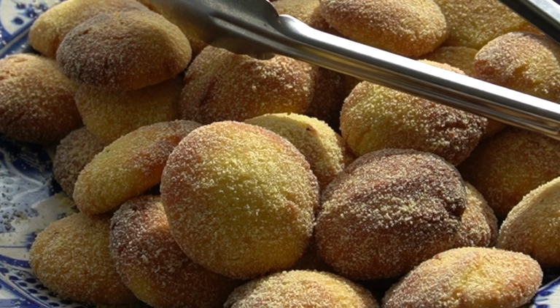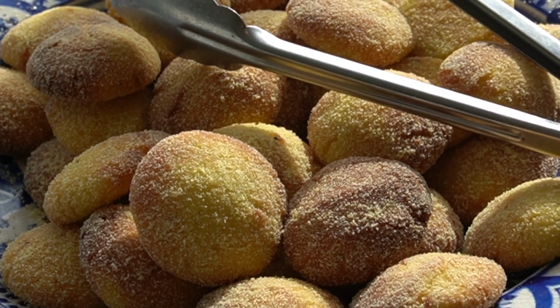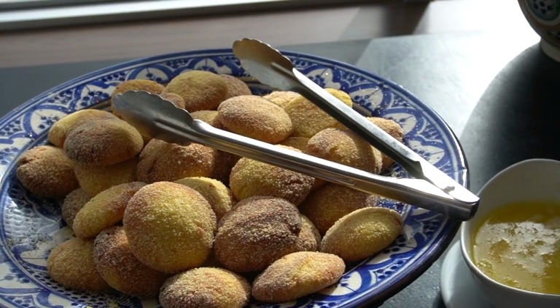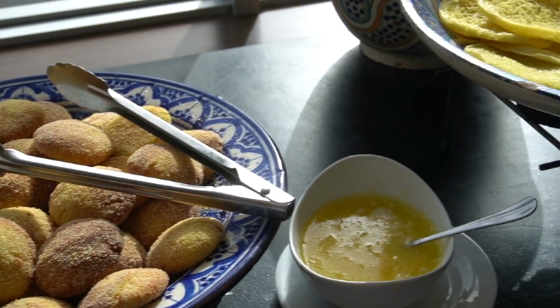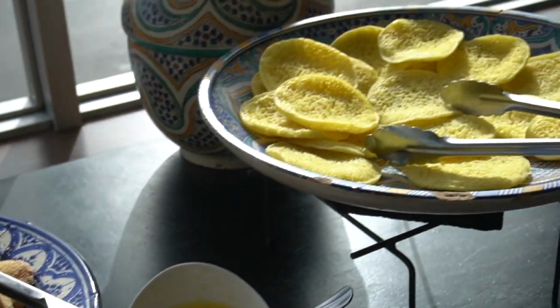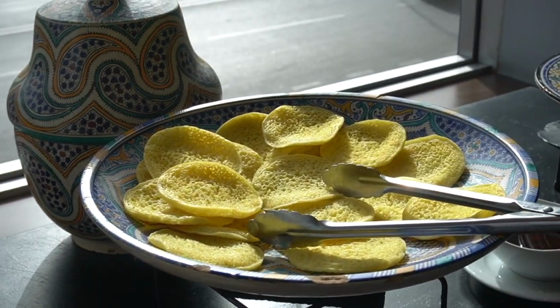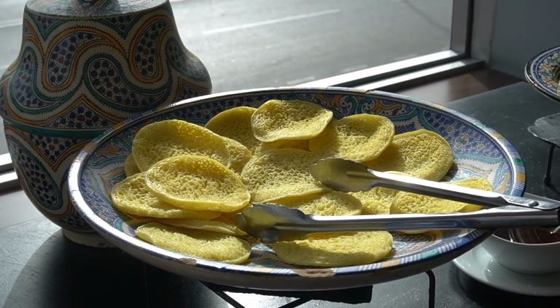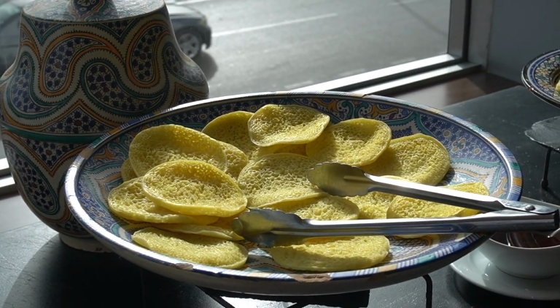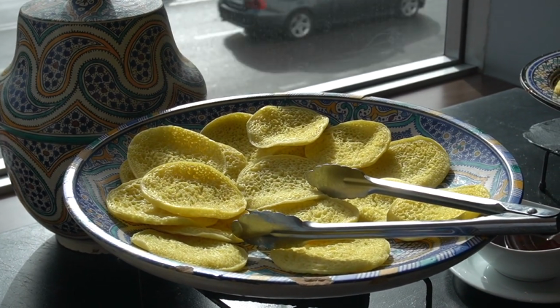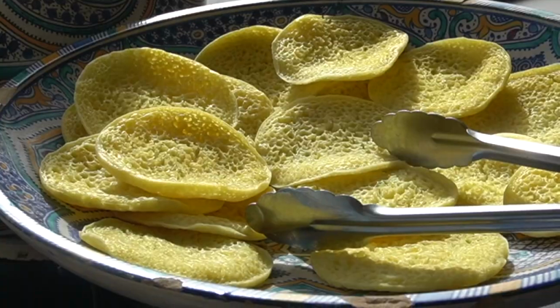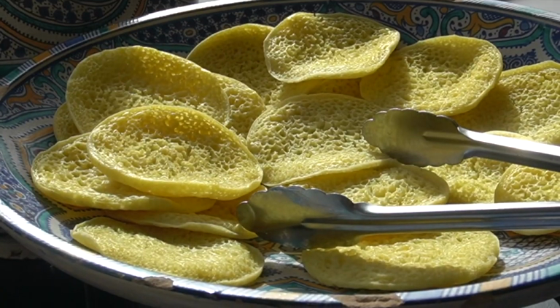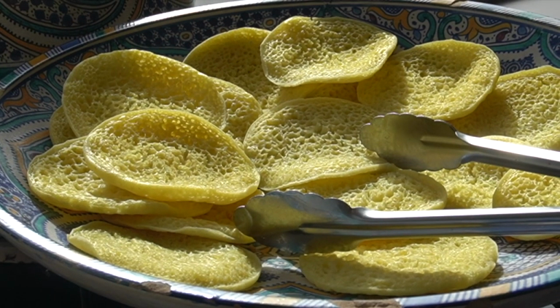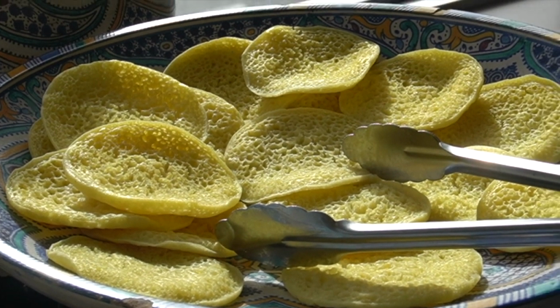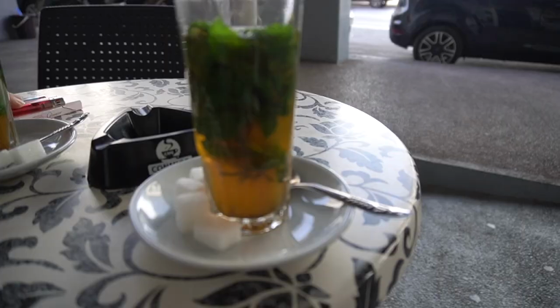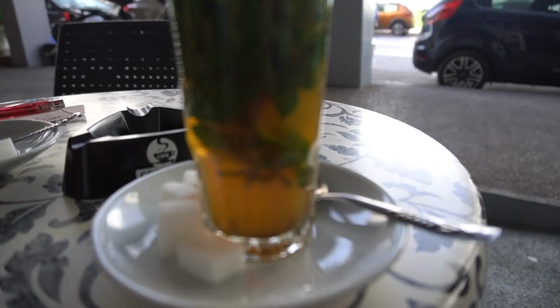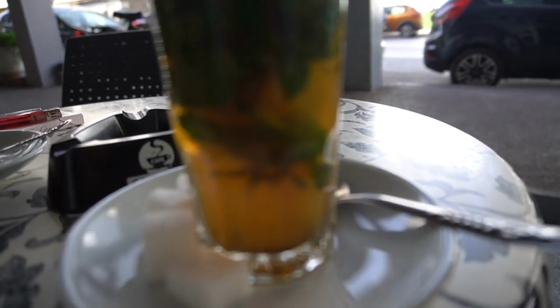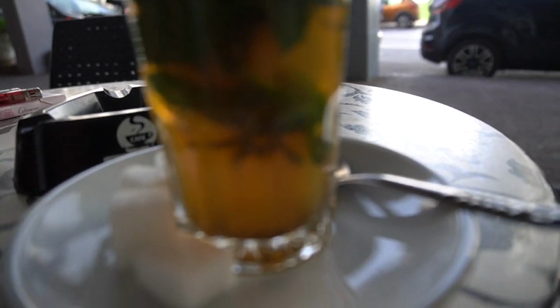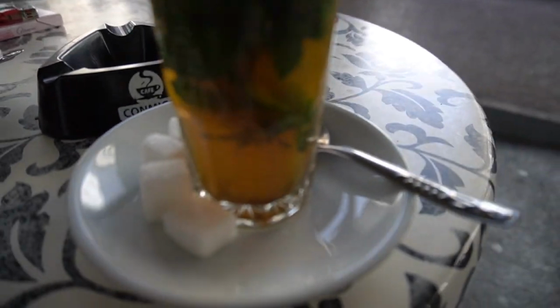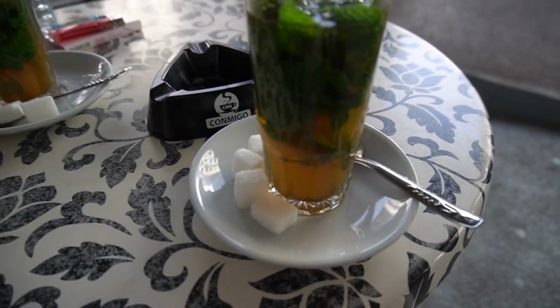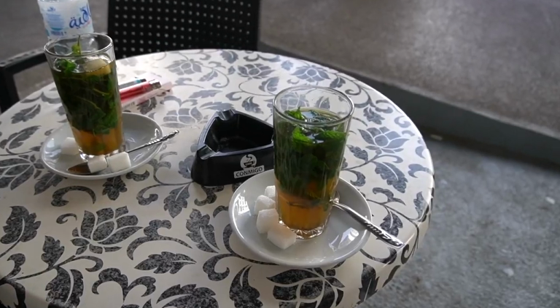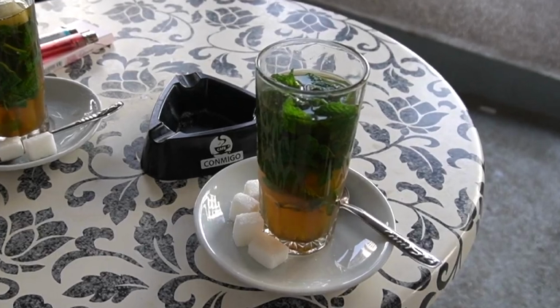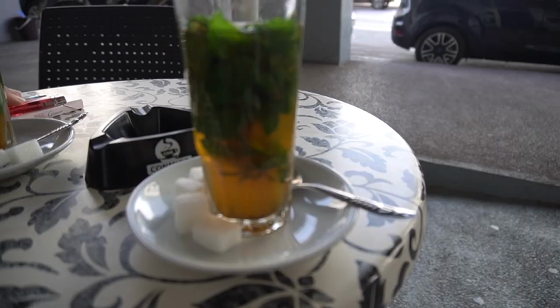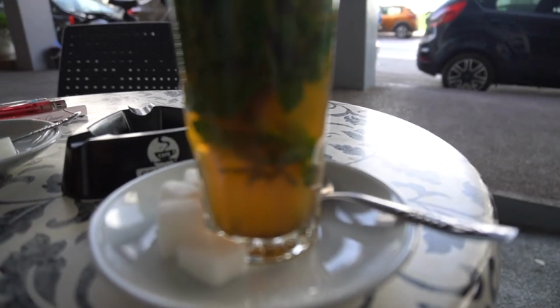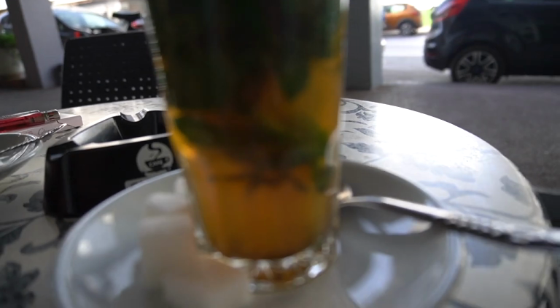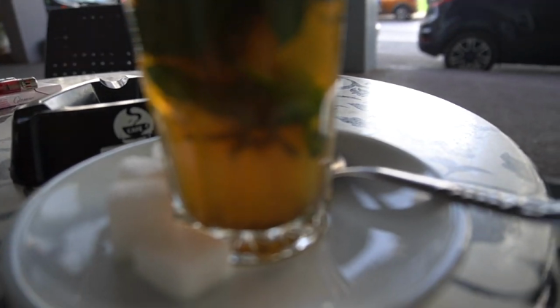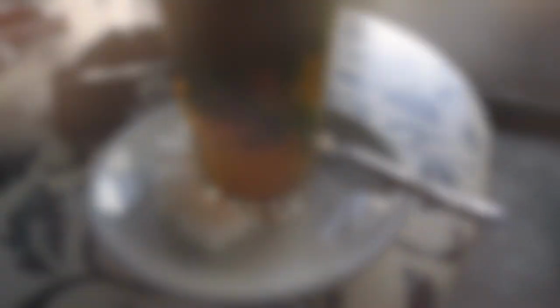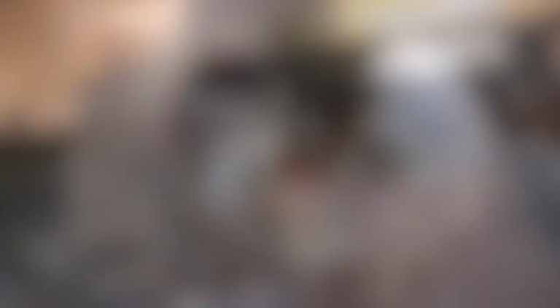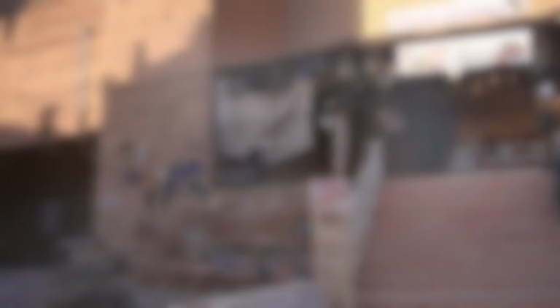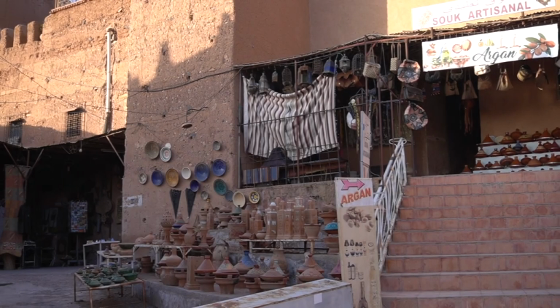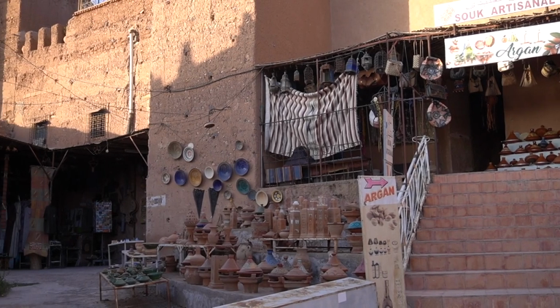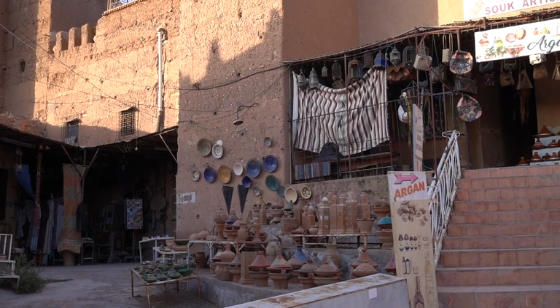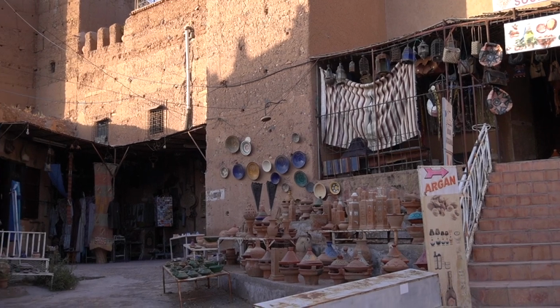Before hitting the labyrinth of the old town we are getting some Moroccan cookies. These are Moroccan pancakes — they usually eat them with butter and jam, and also Berber whiskey, which is what they call Moroccan mint tea. Now we are going to check out the old town.